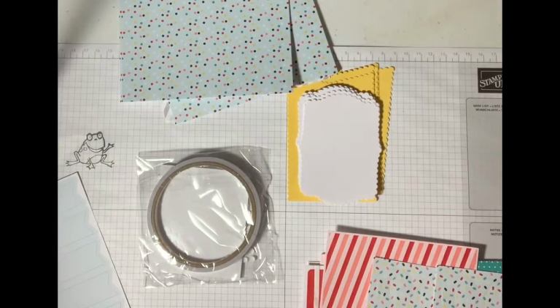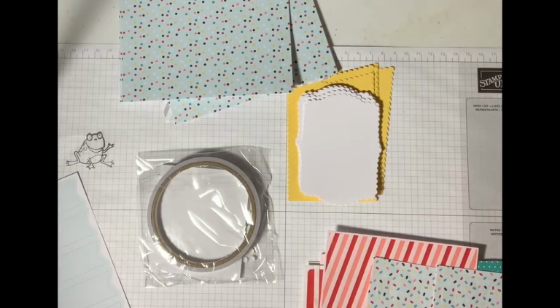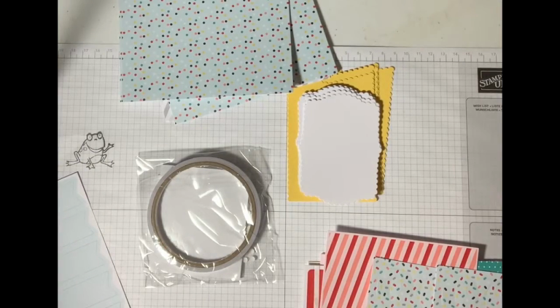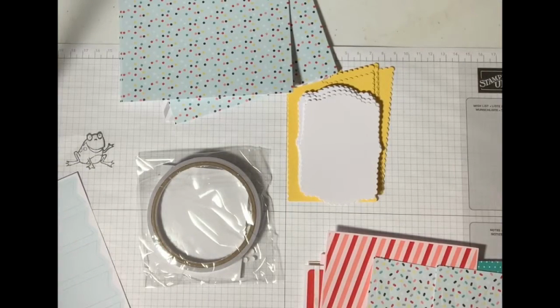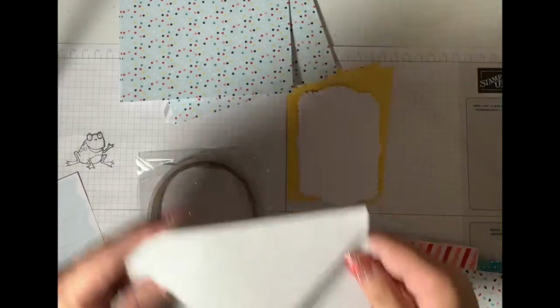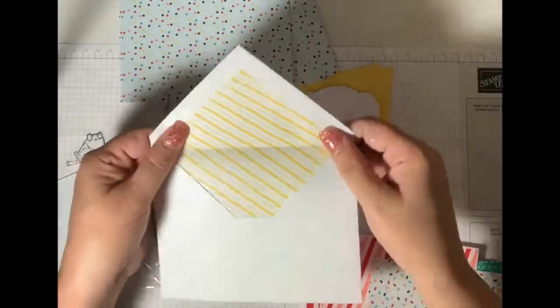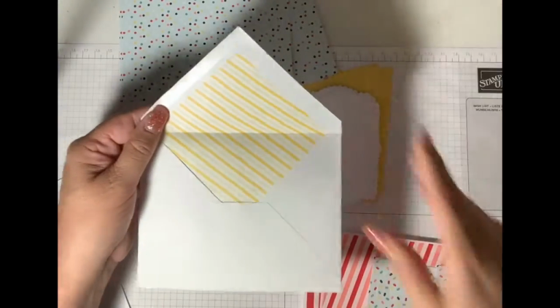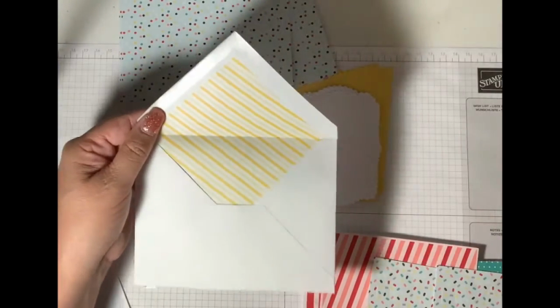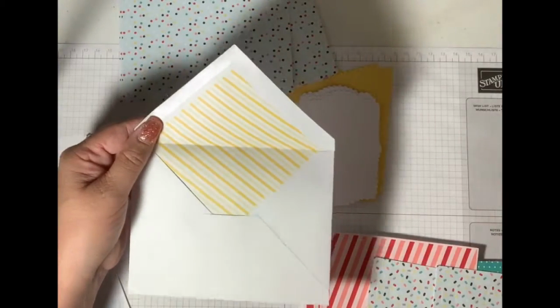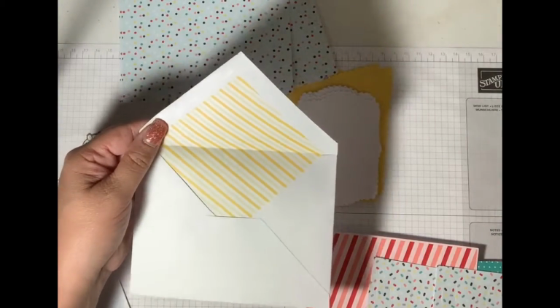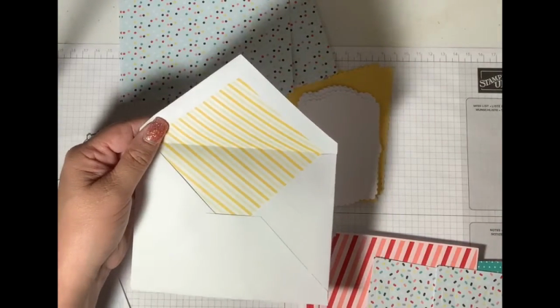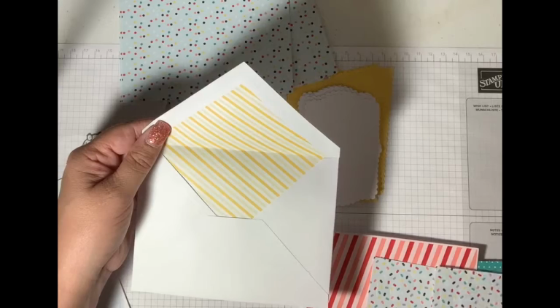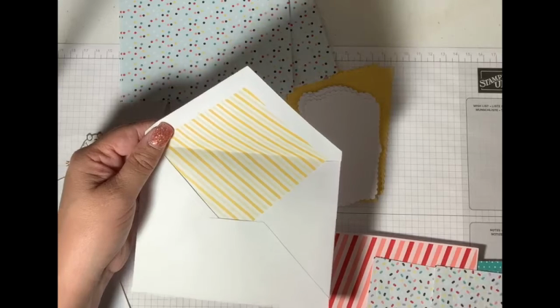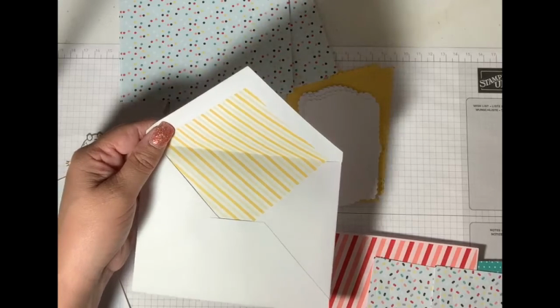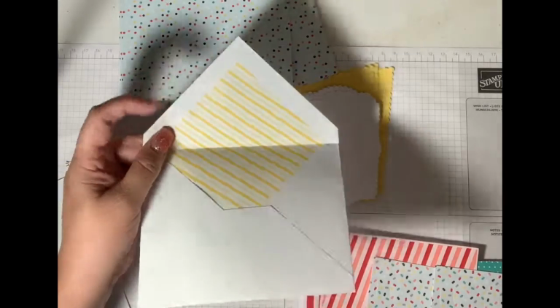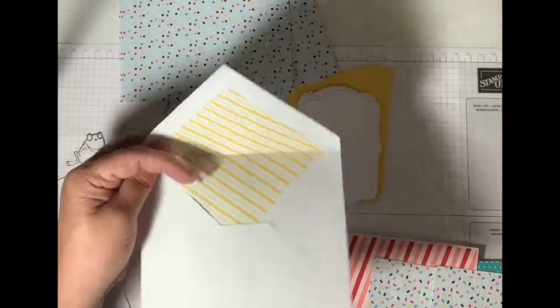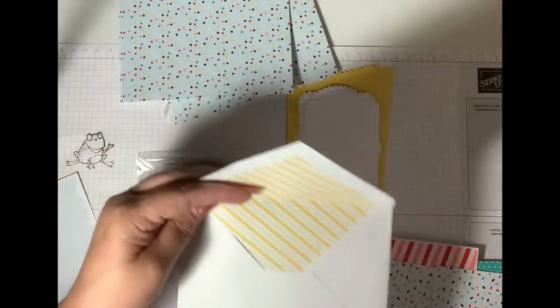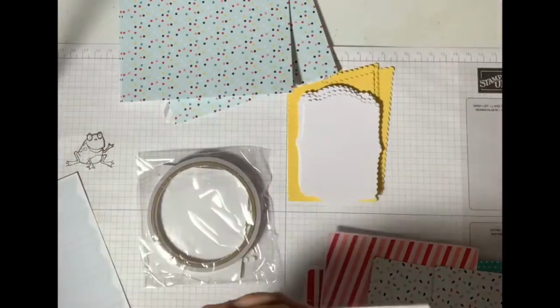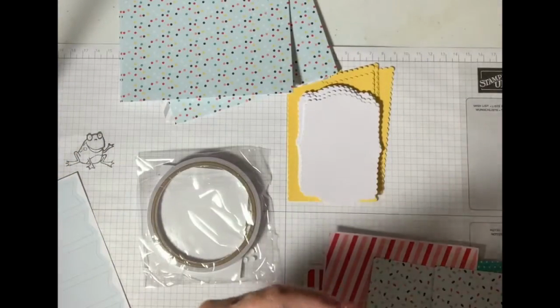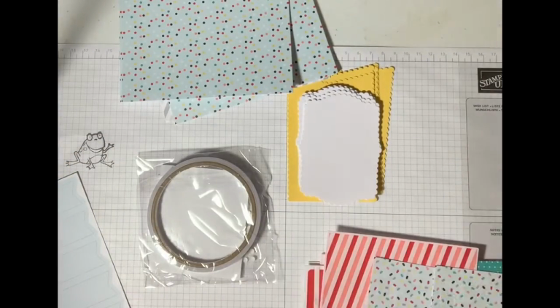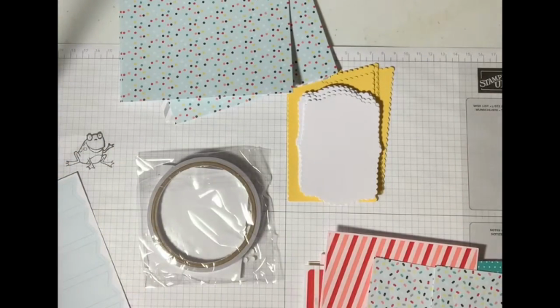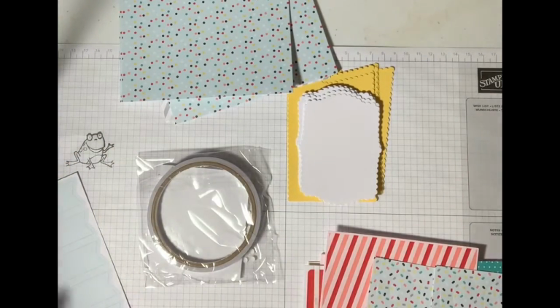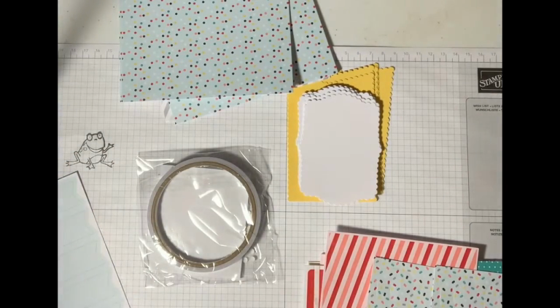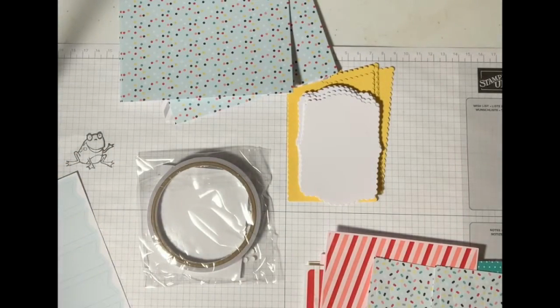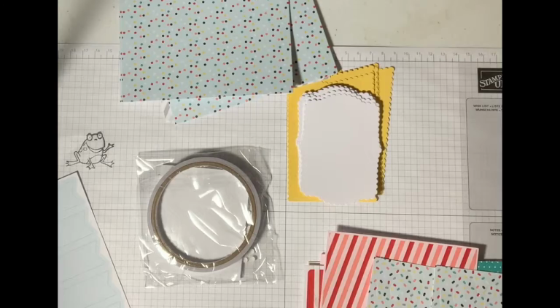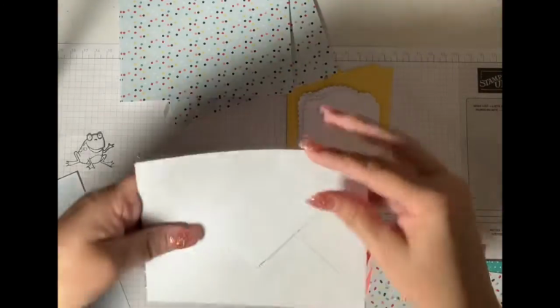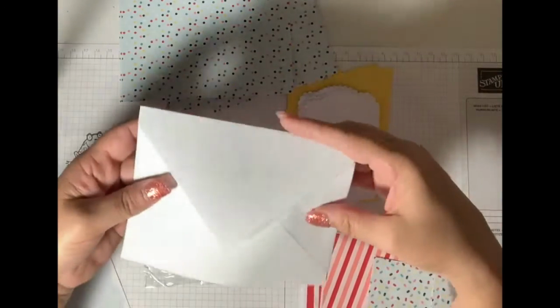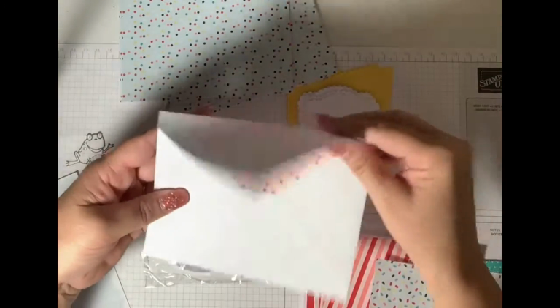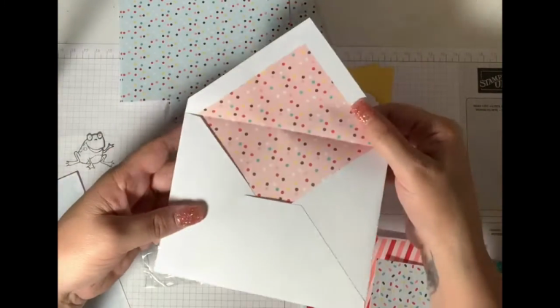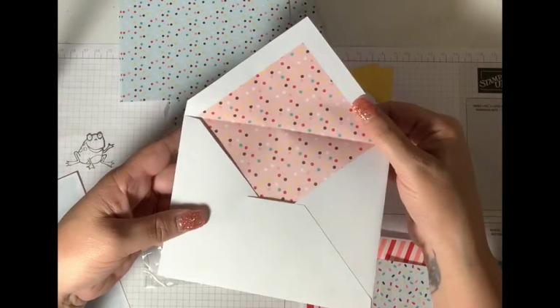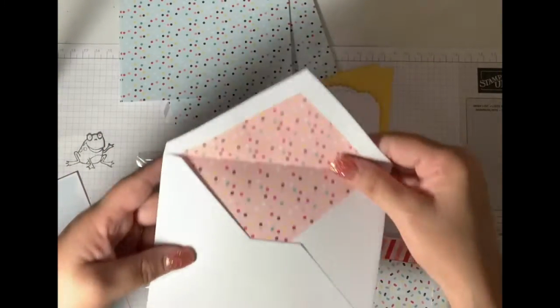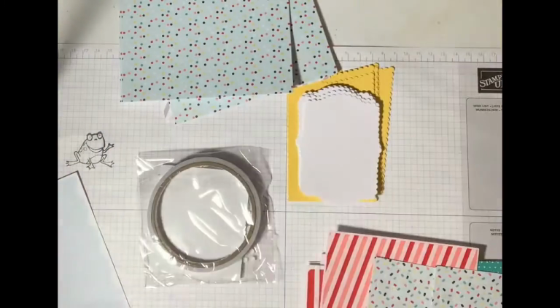And let's look at the envelopes — oh, look how cute! They already come pre-made for you. And then here's the other one. That's cute.